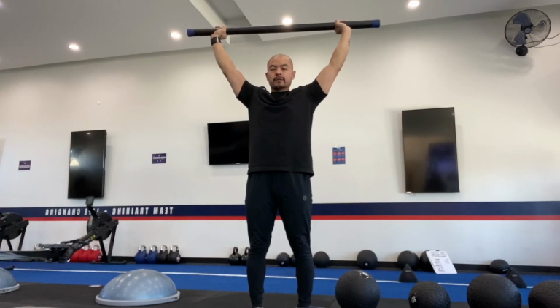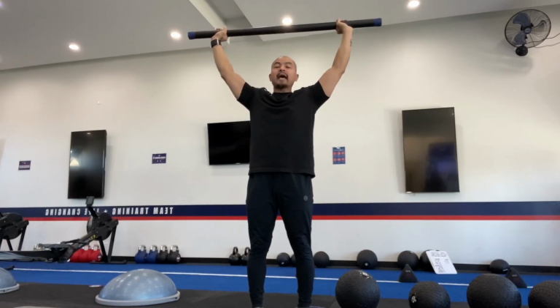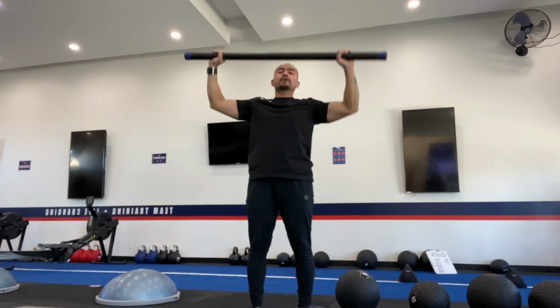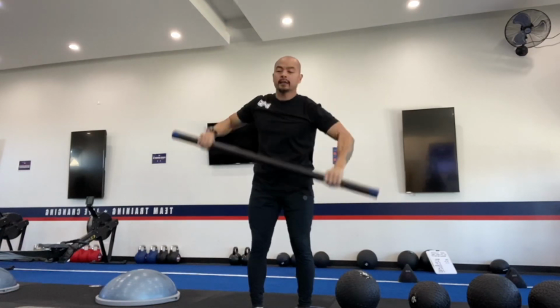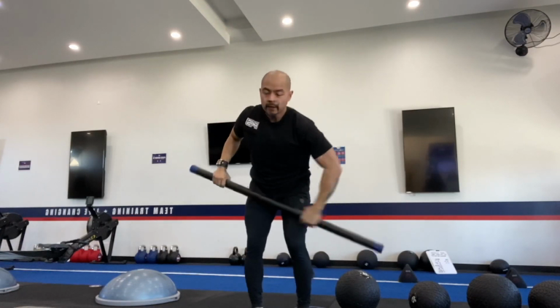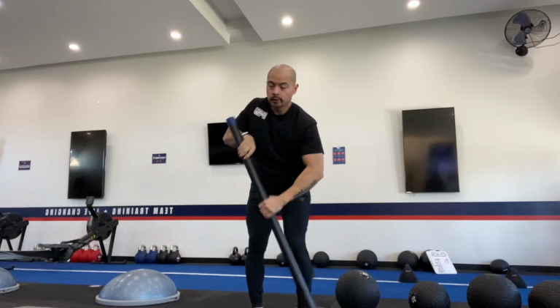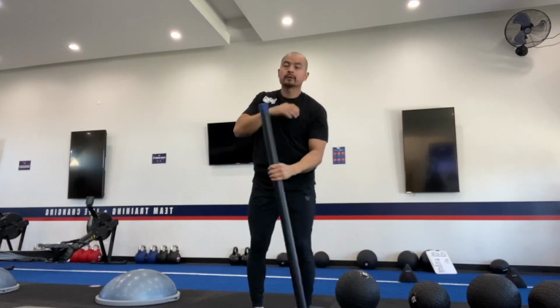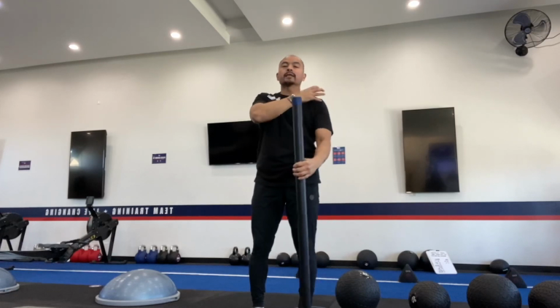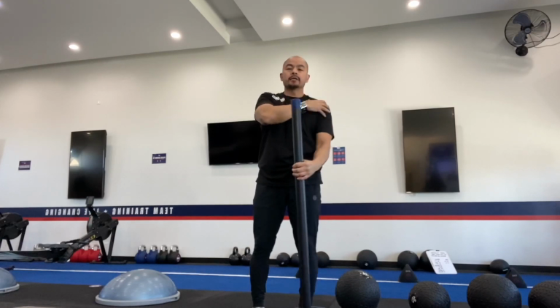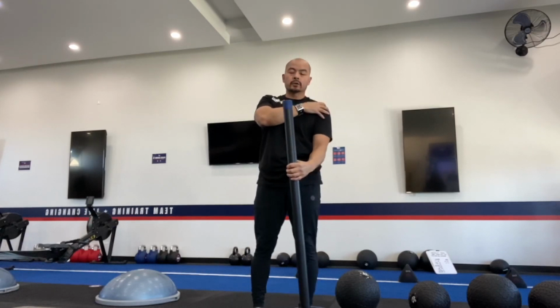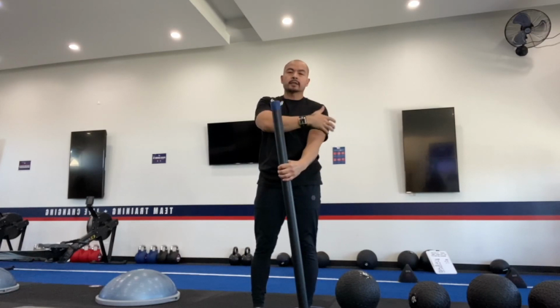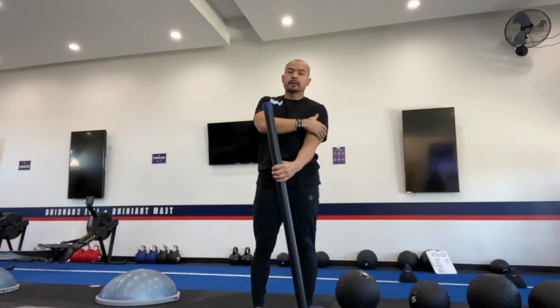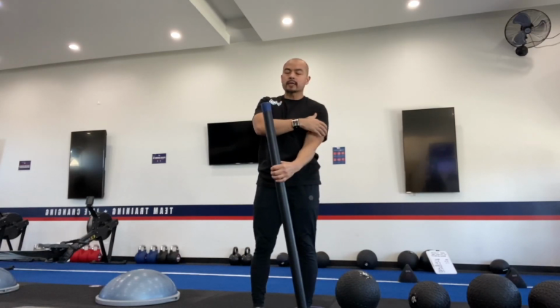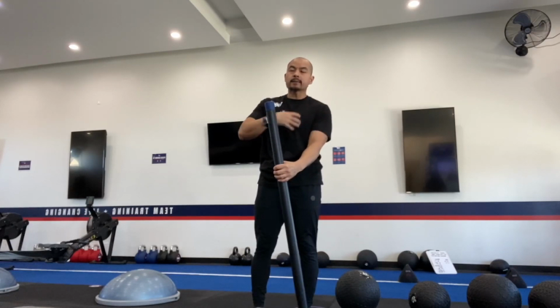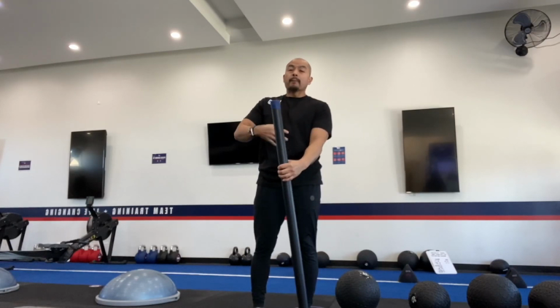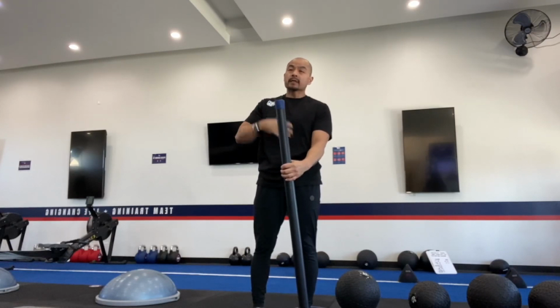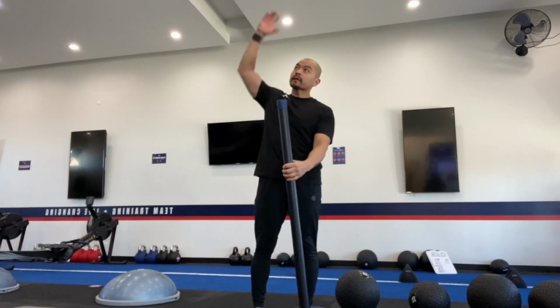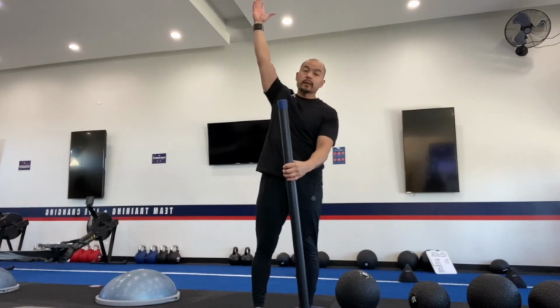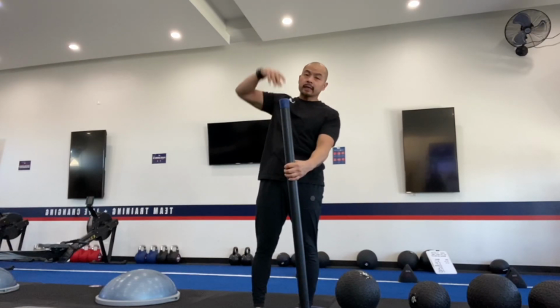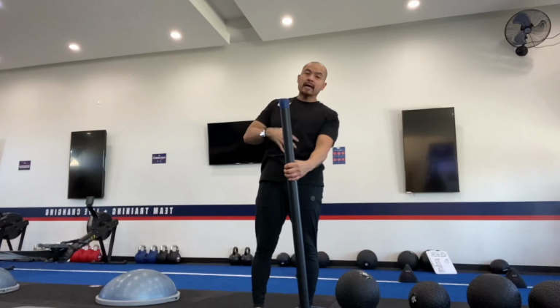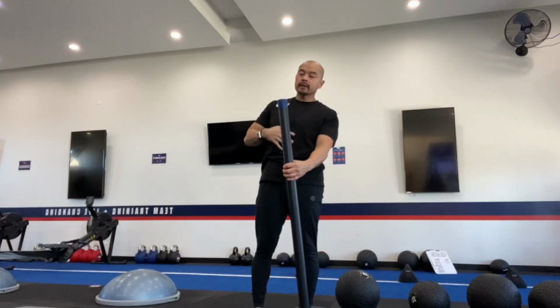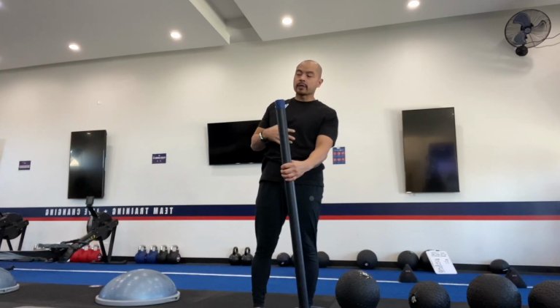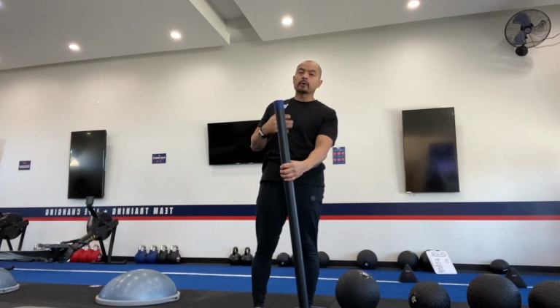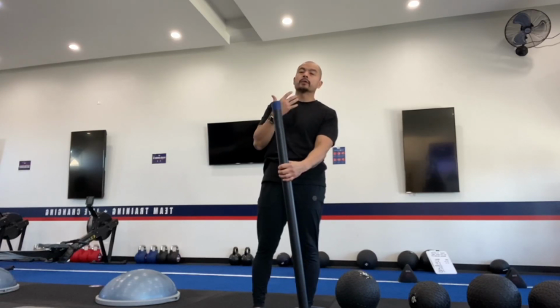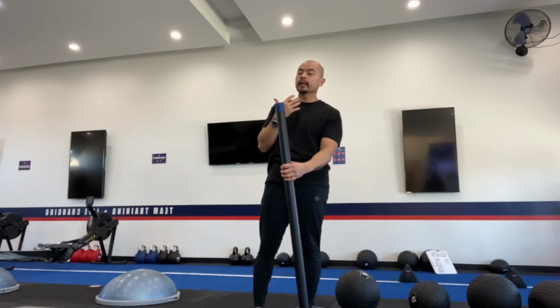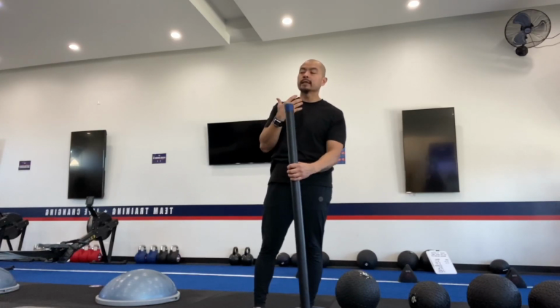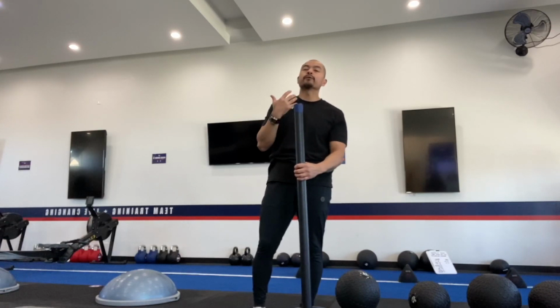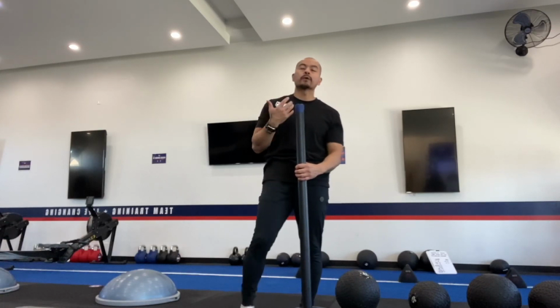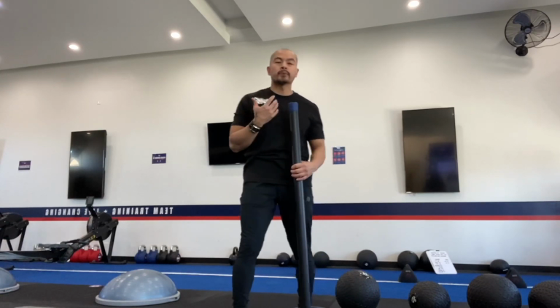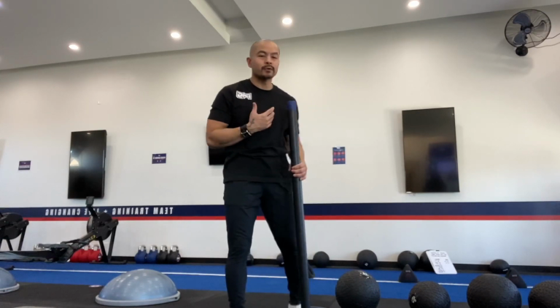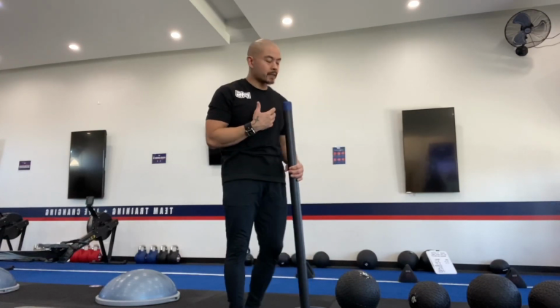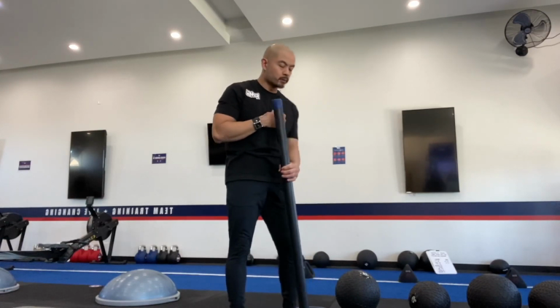By having it overhead, we're going to totally engage the shoulders and get a bit of the triceps. But because we've got that weight overhead, we have to engage that core — we need that full core engagement throughout the entire movement.